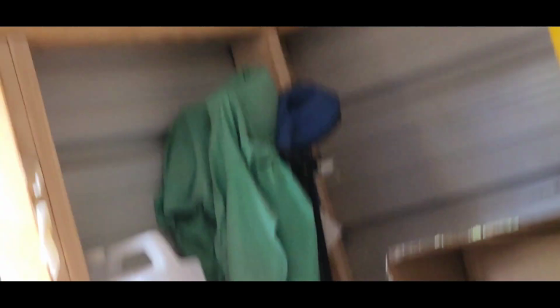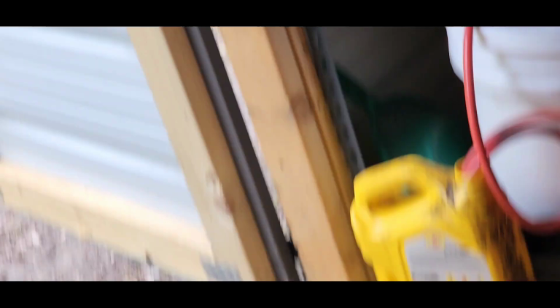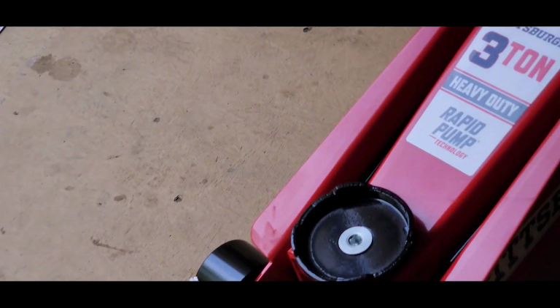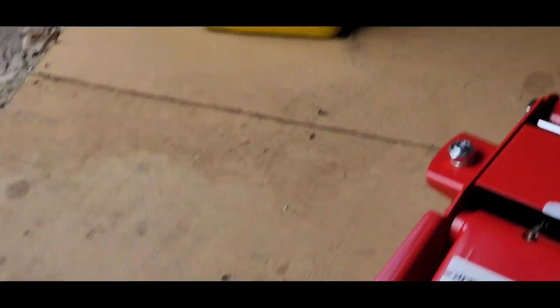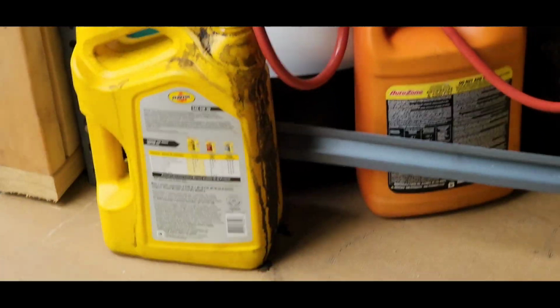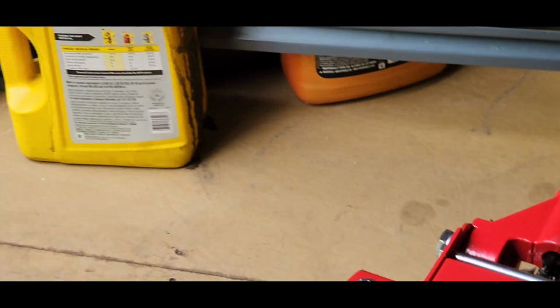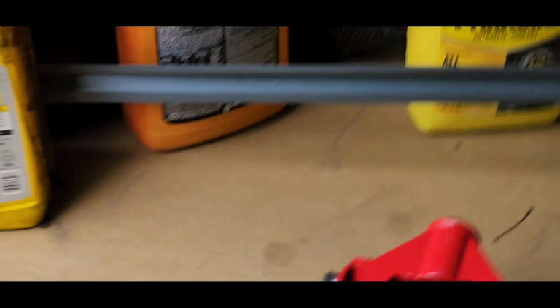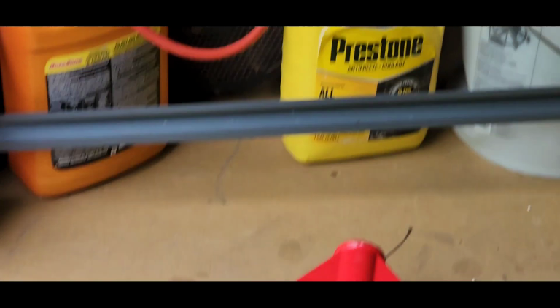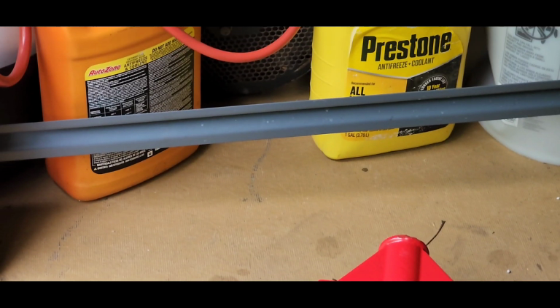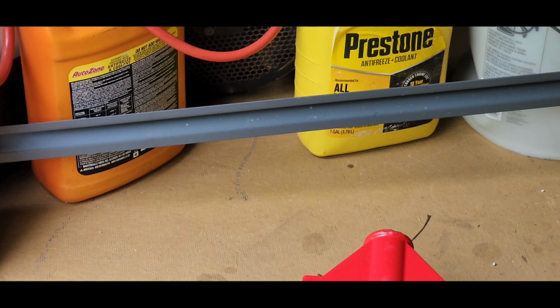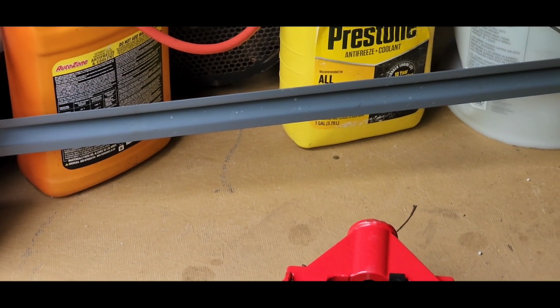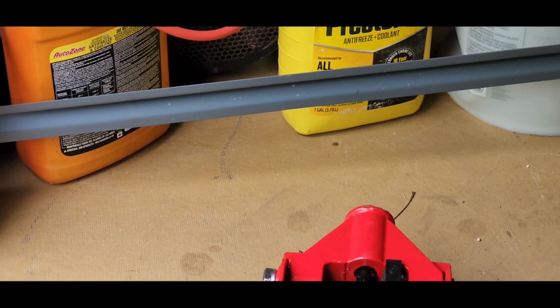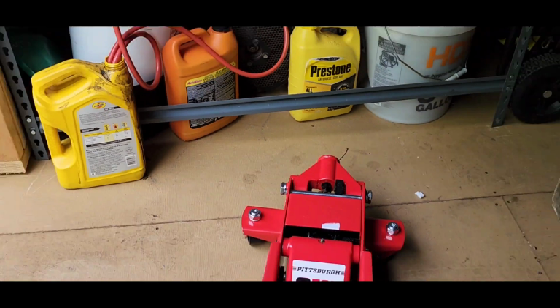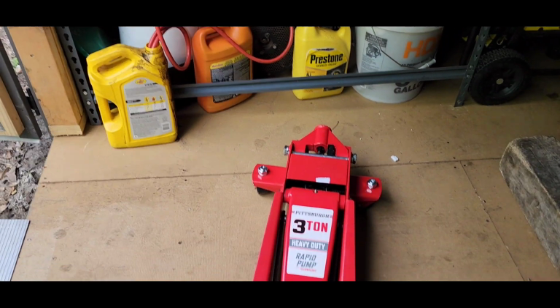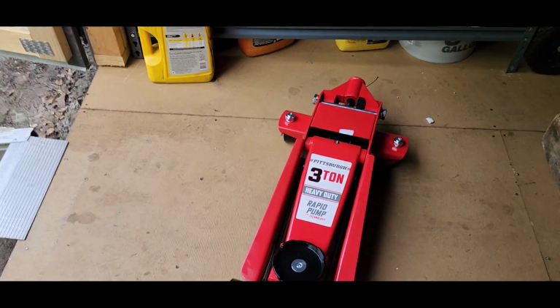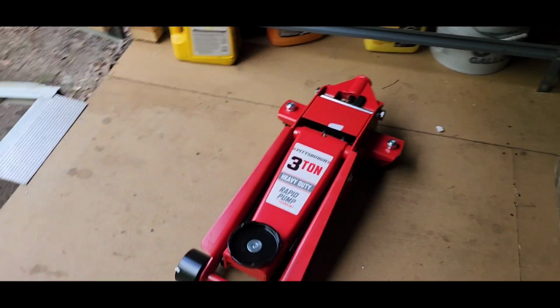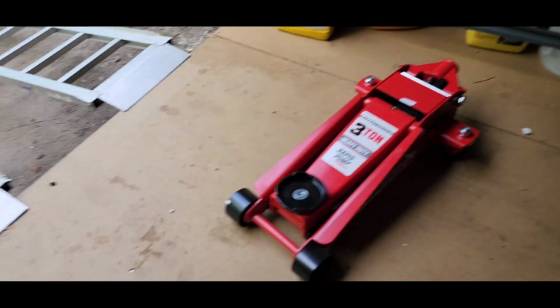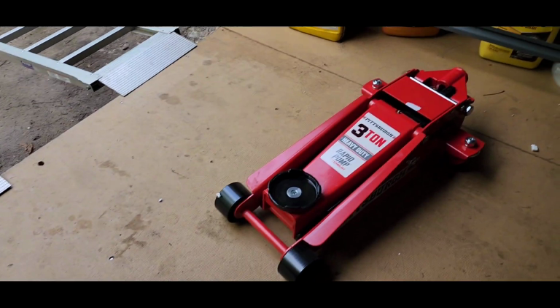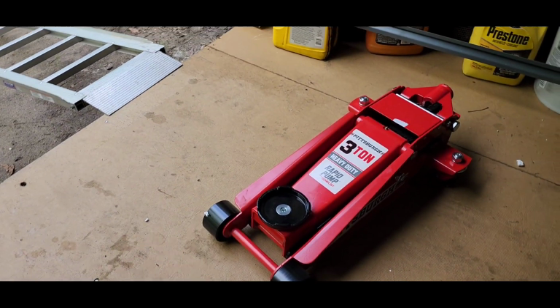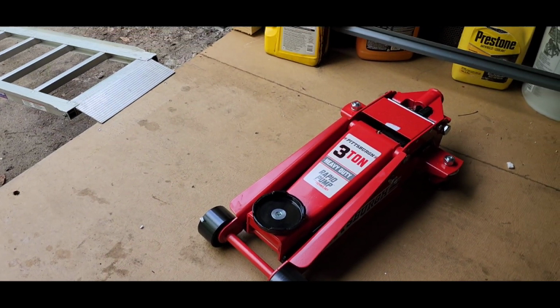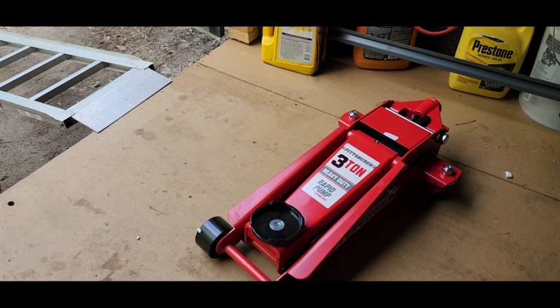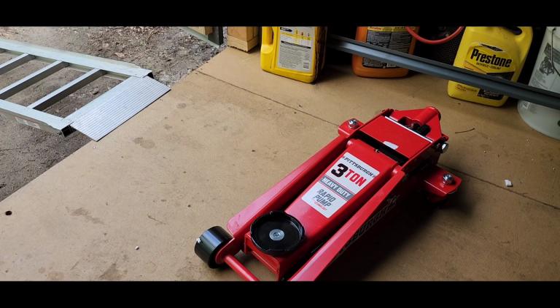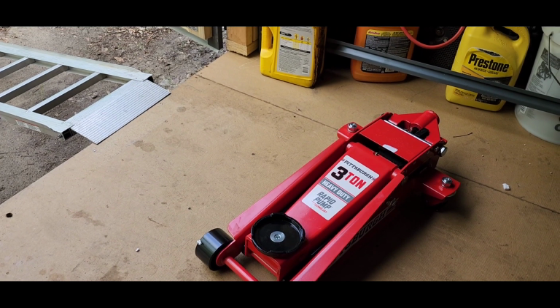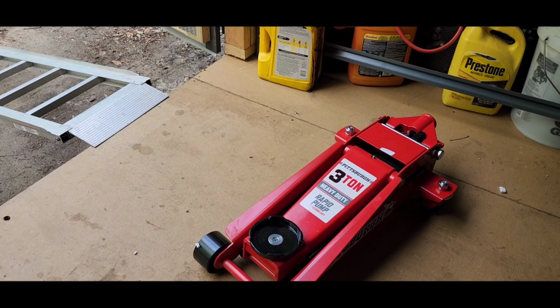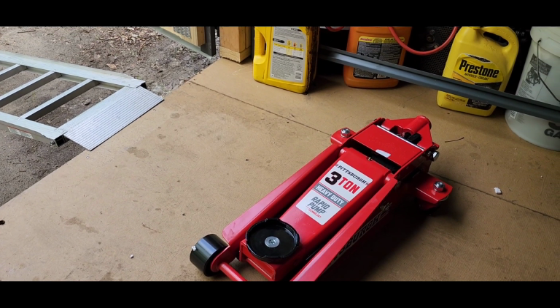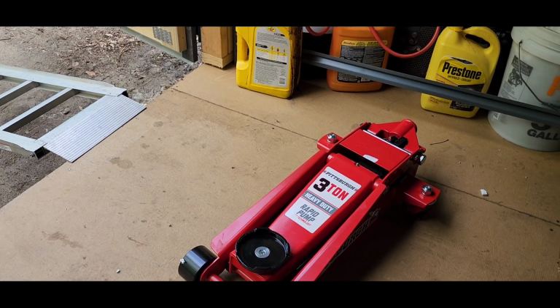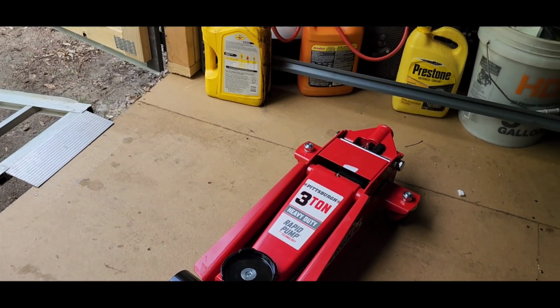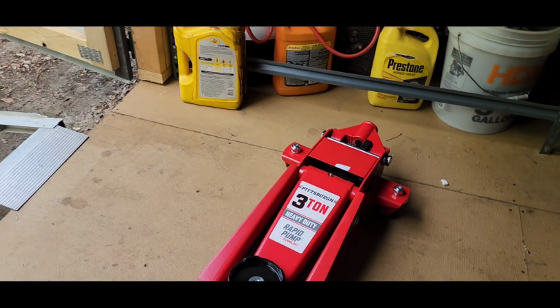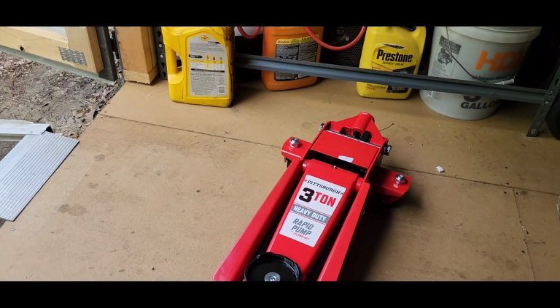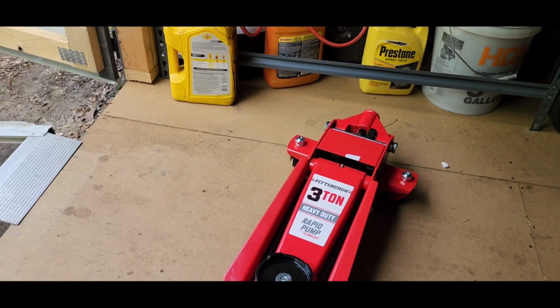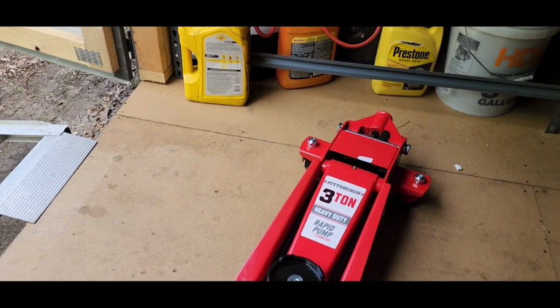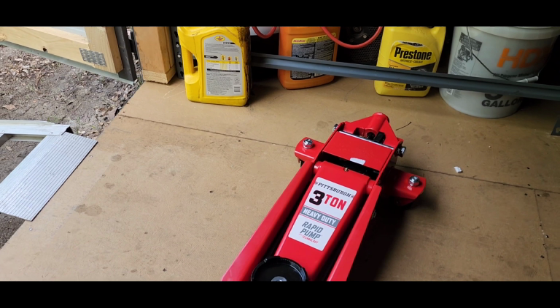There we go. Back up off this a little bit. You can see that's the Pittsburgh three-ton heavy-duty rapid pump jack.